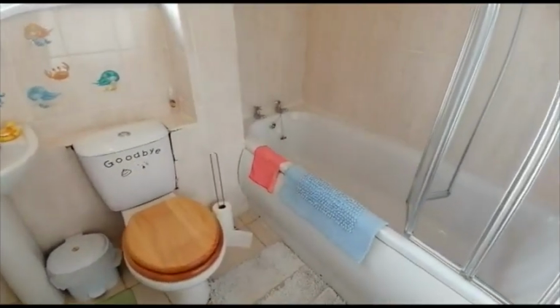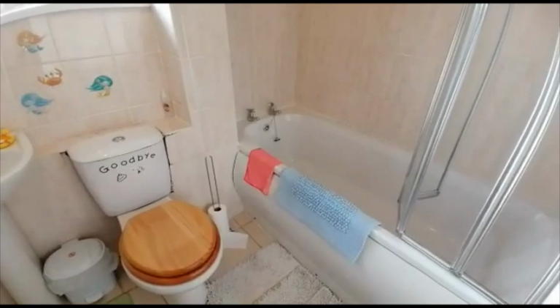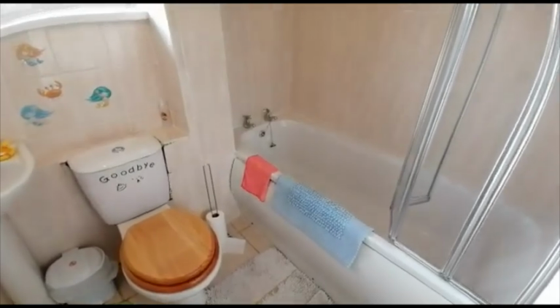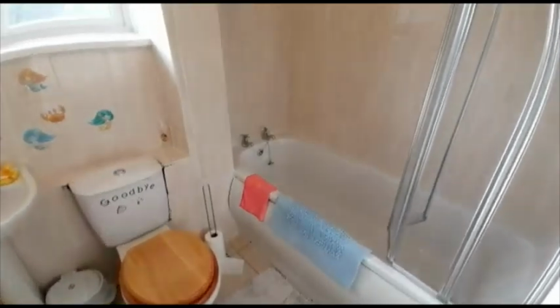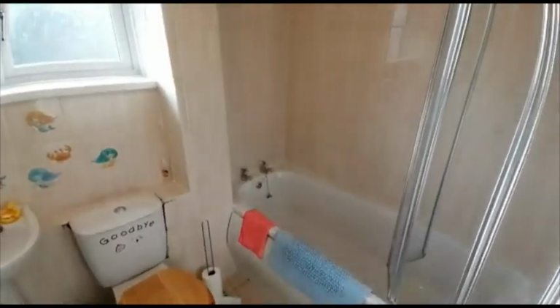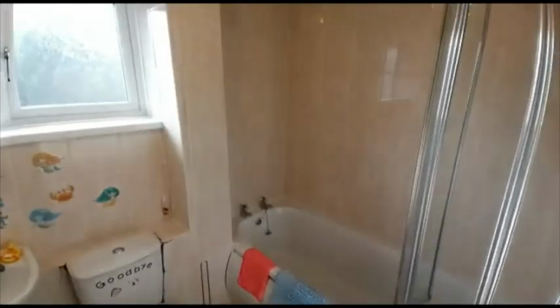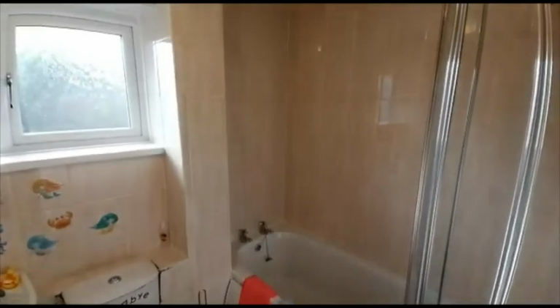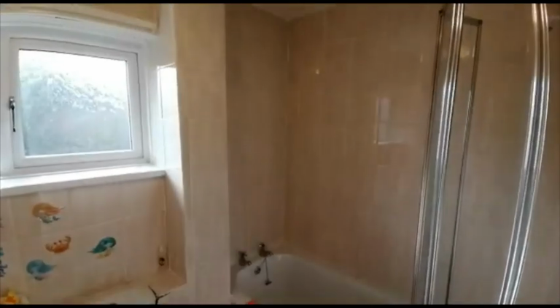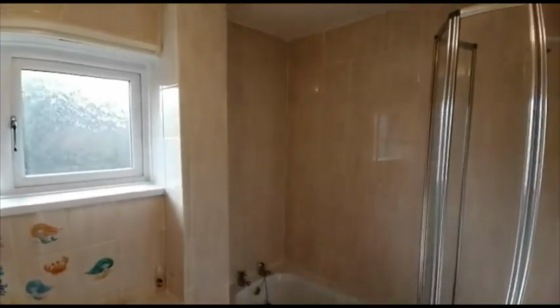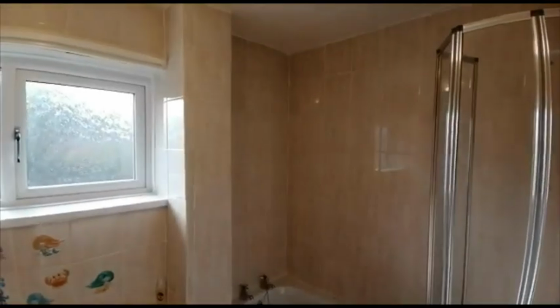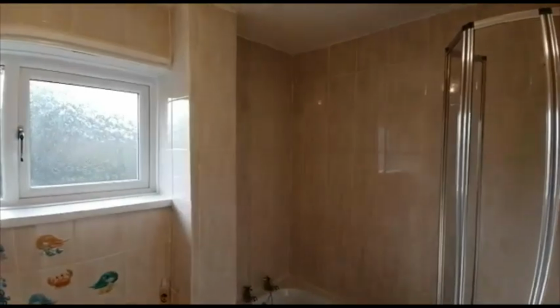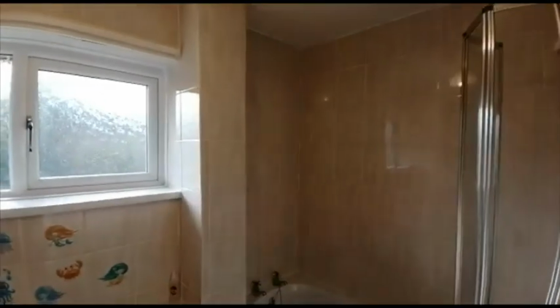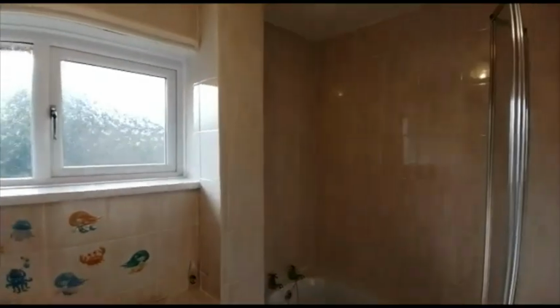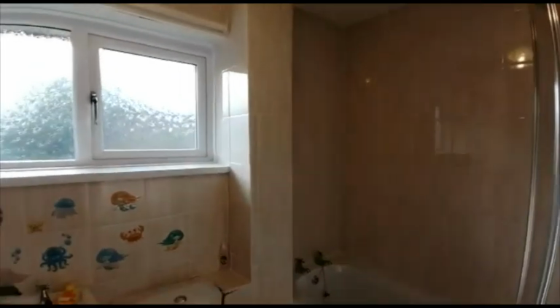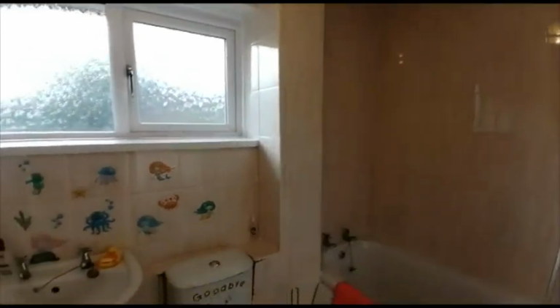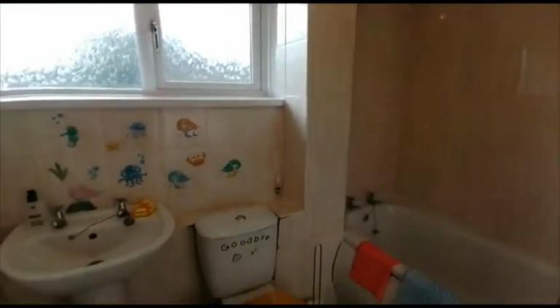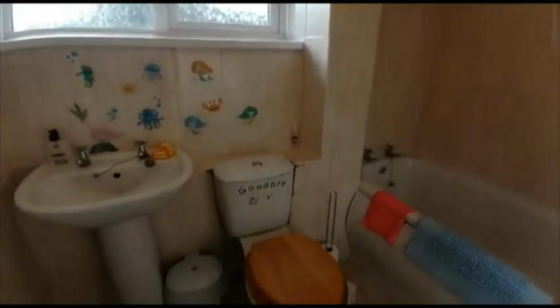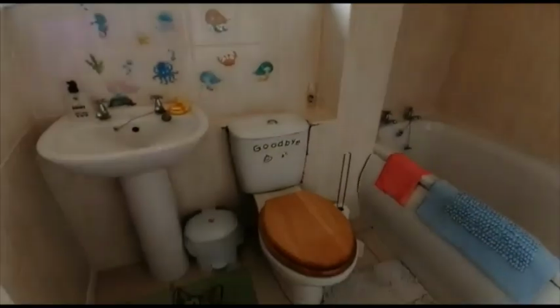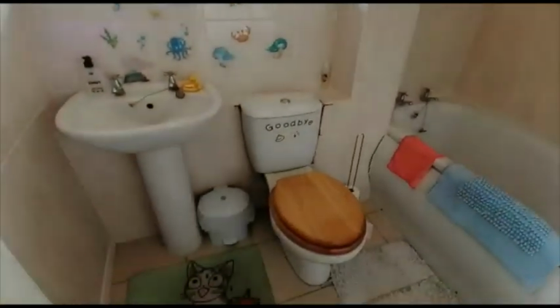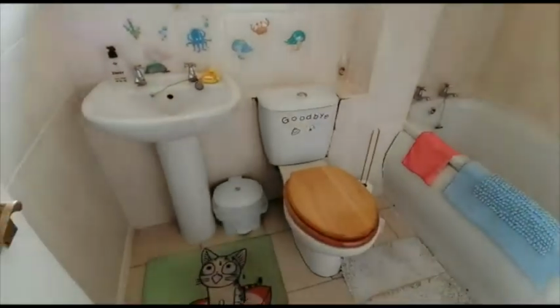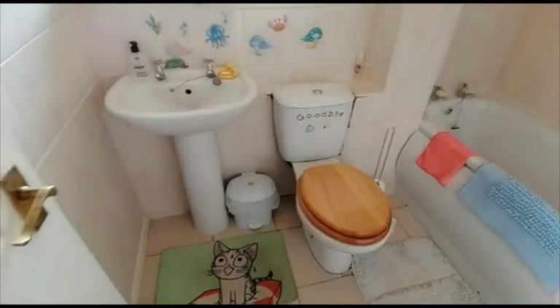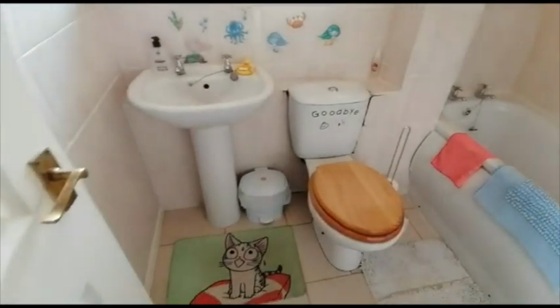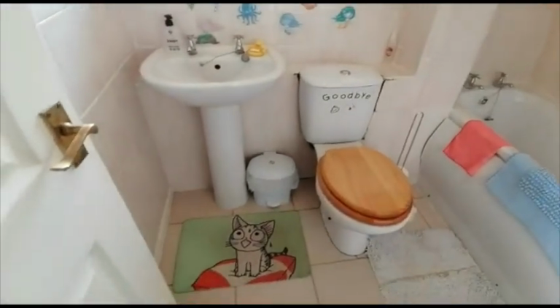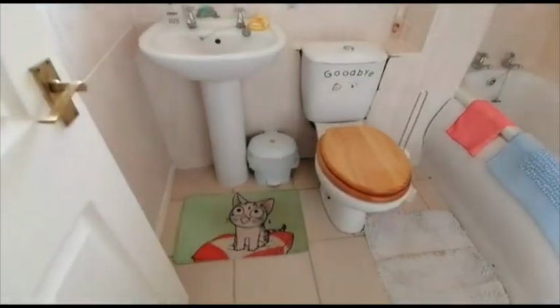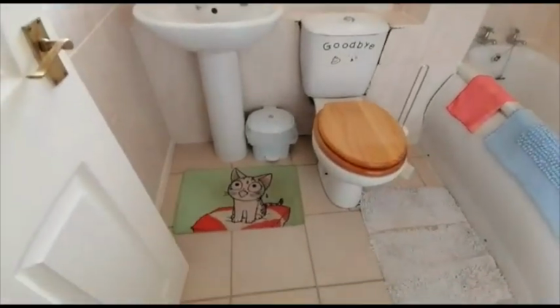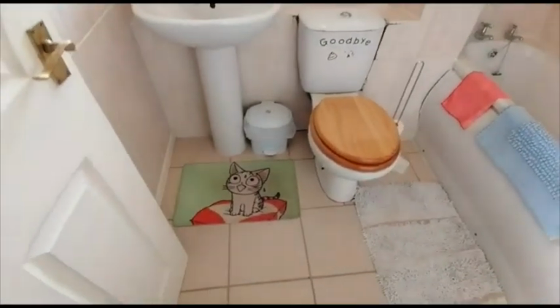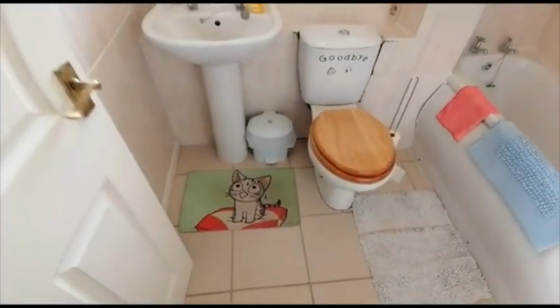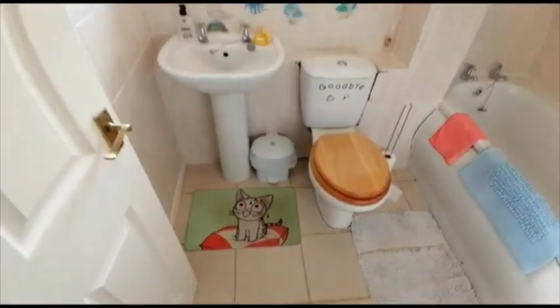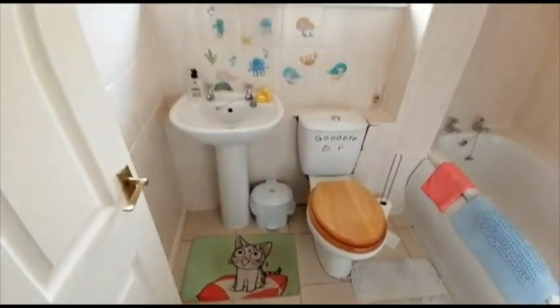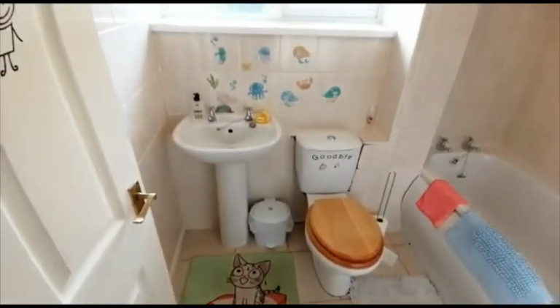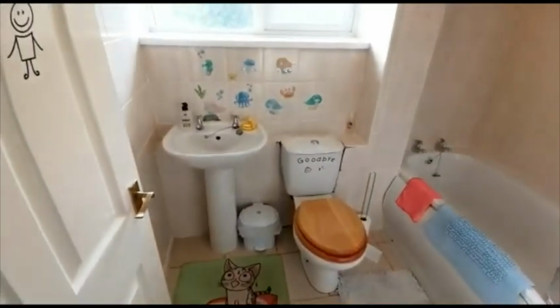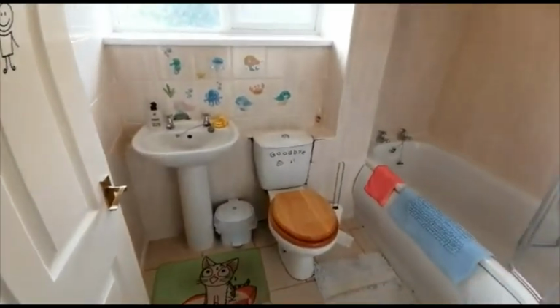This is the family bathroom — as you can see, nice and tidy.